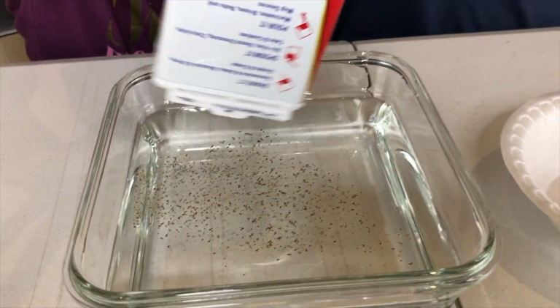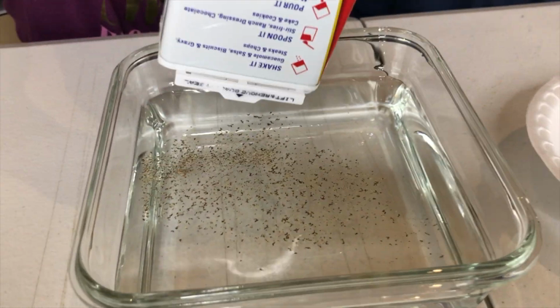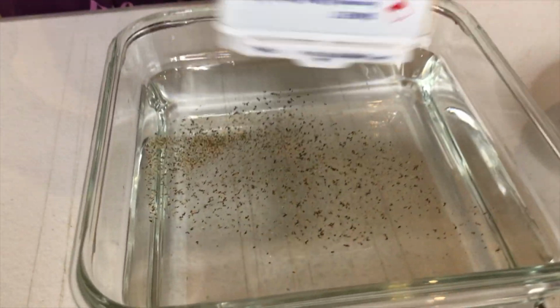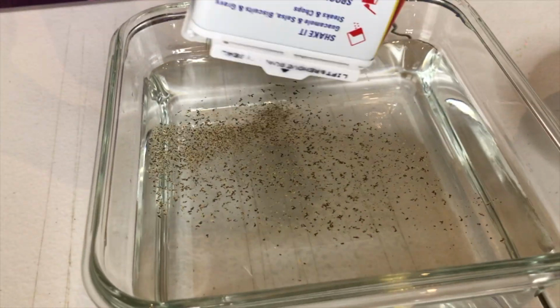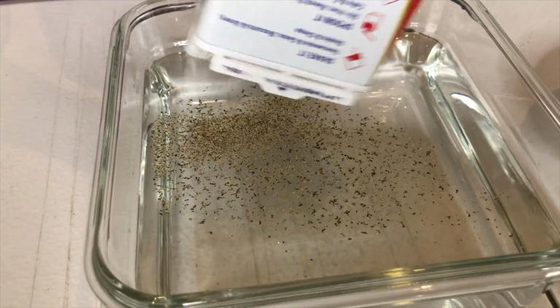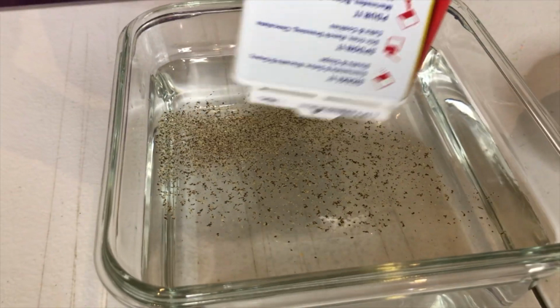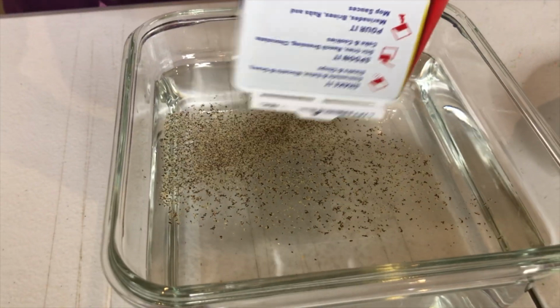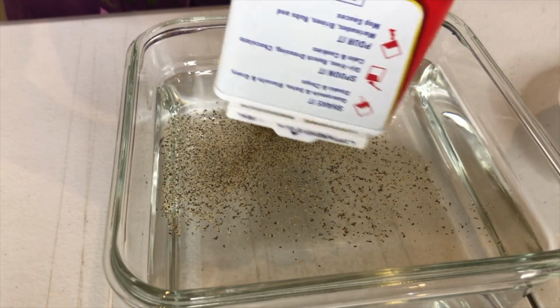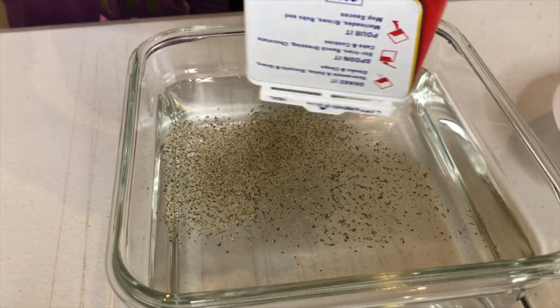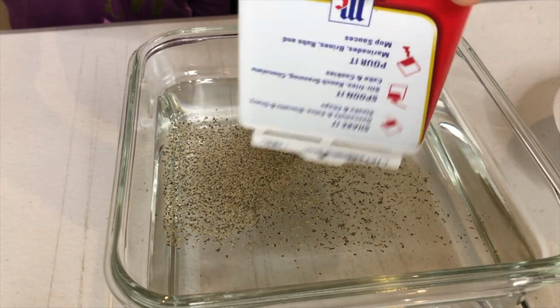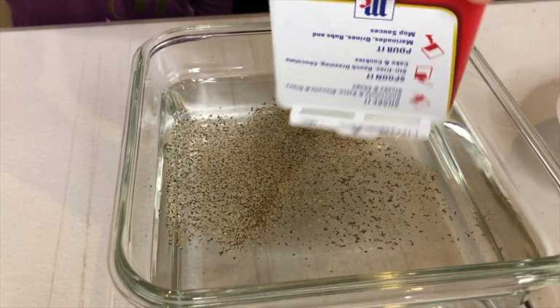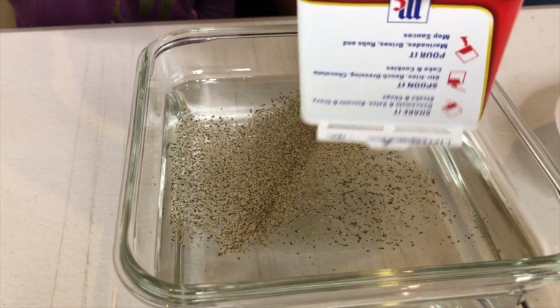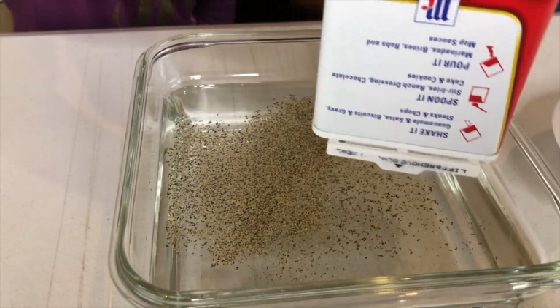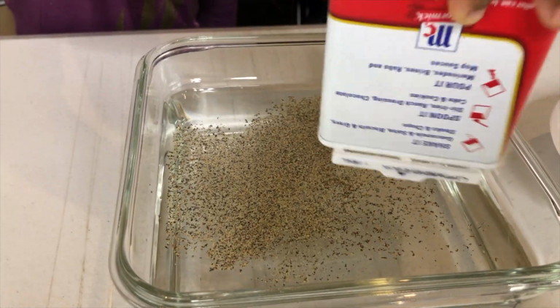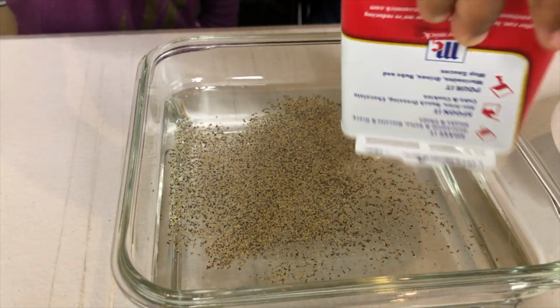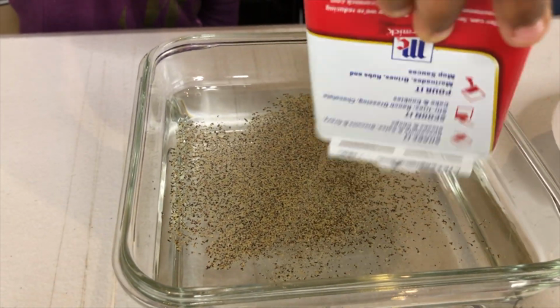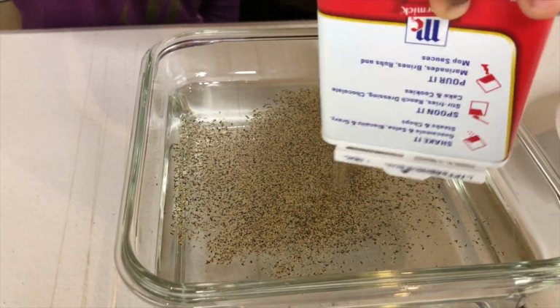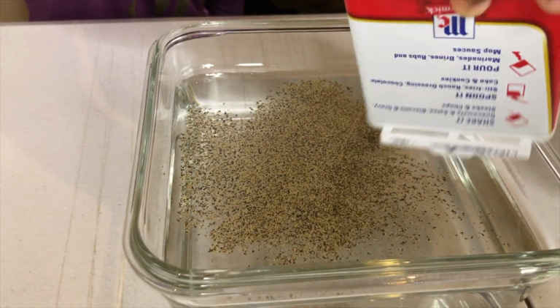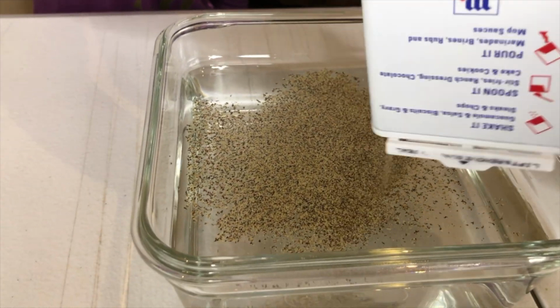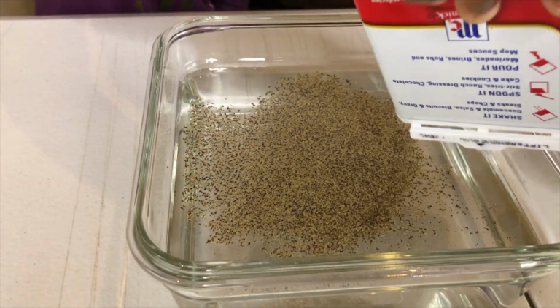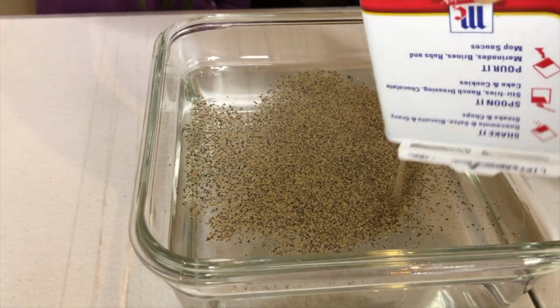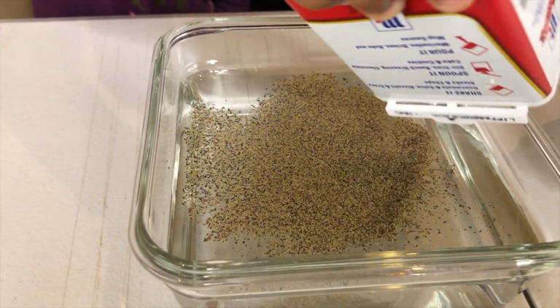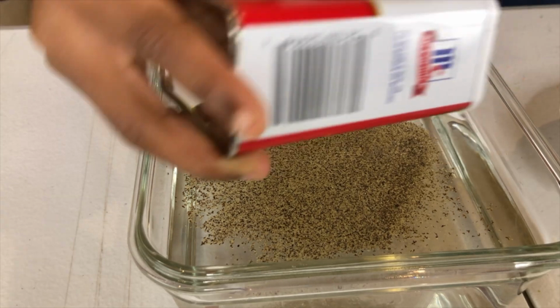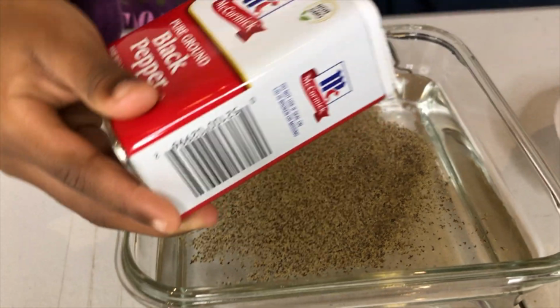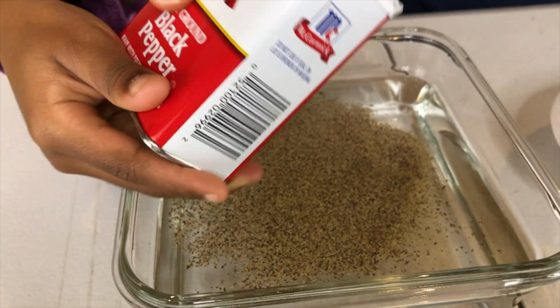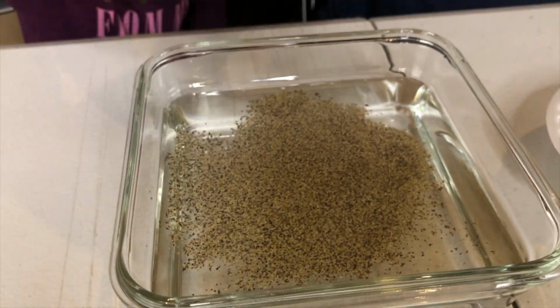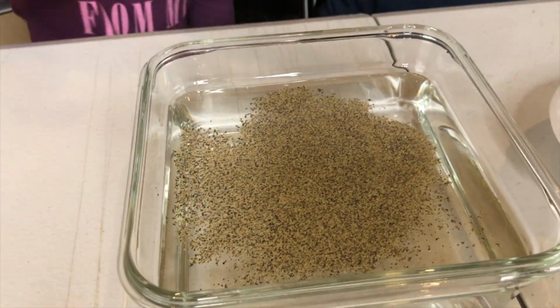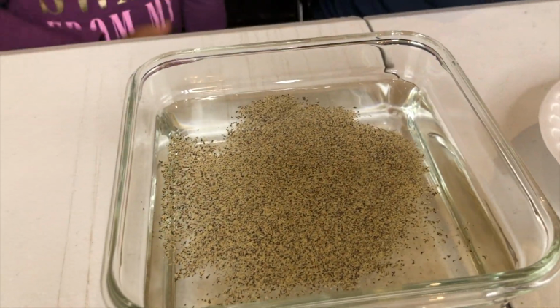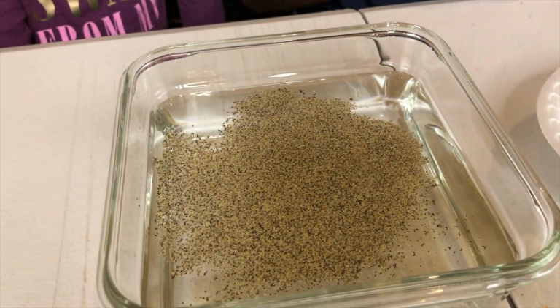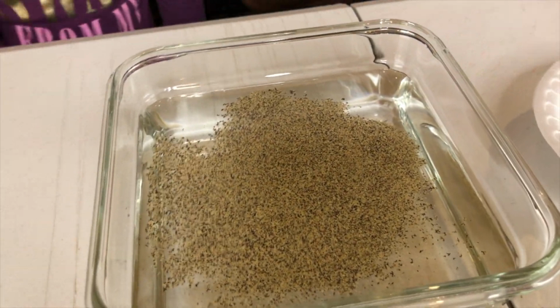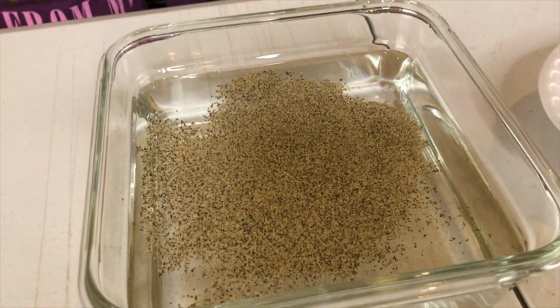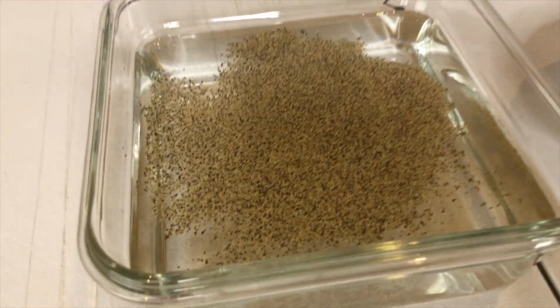Keep going. More, more, more! Okay, so that may be good enough right there. All right, so I think we have enough pepper, y'all.